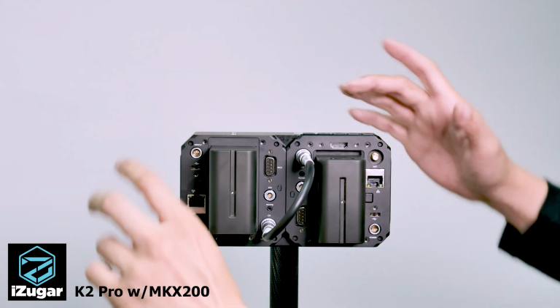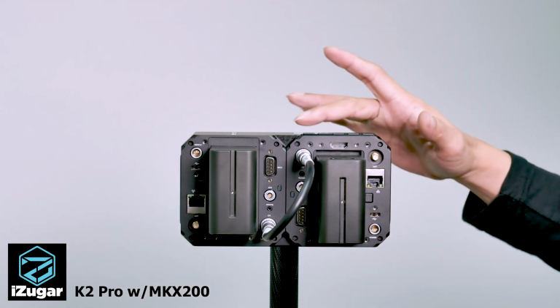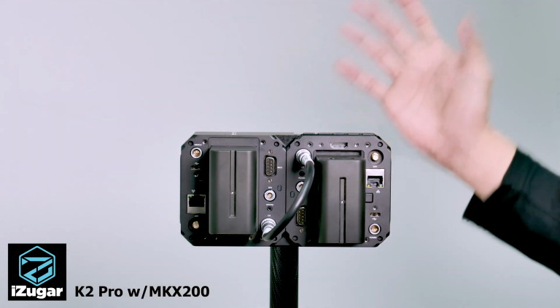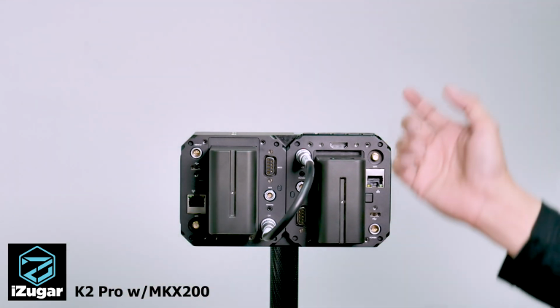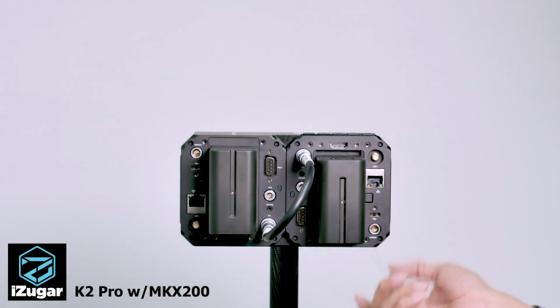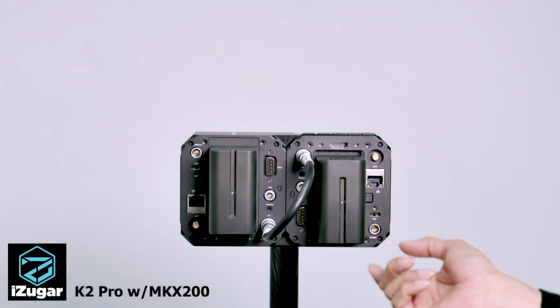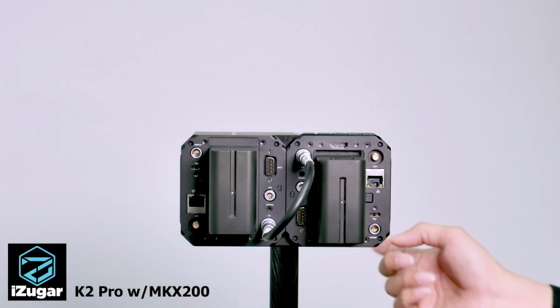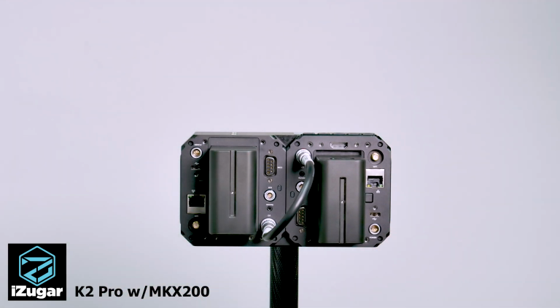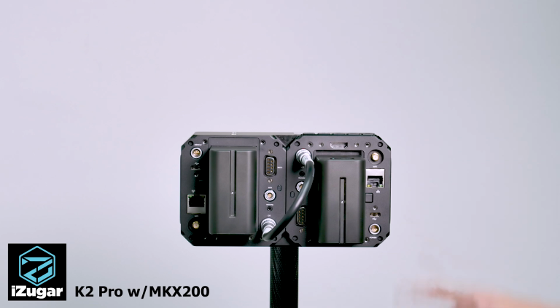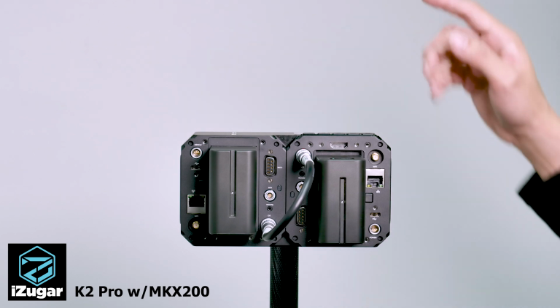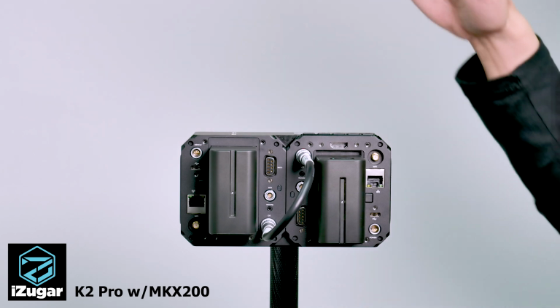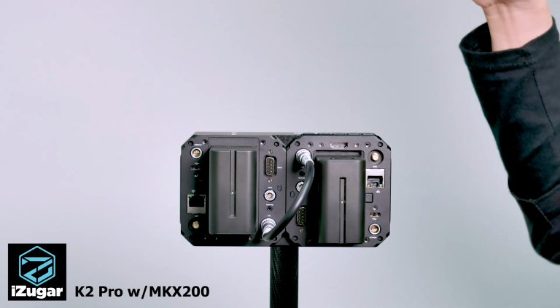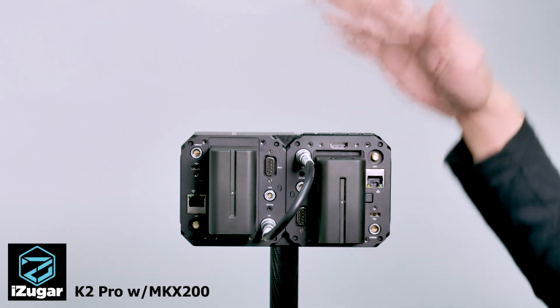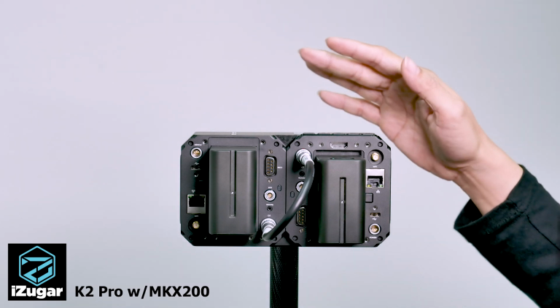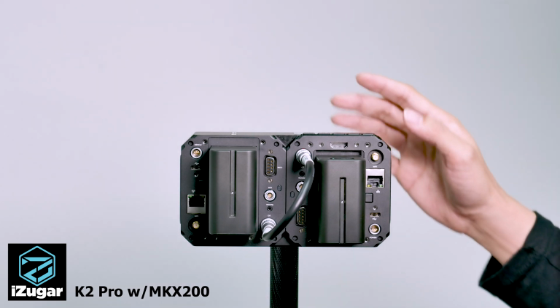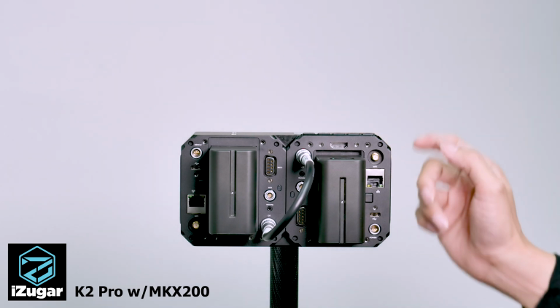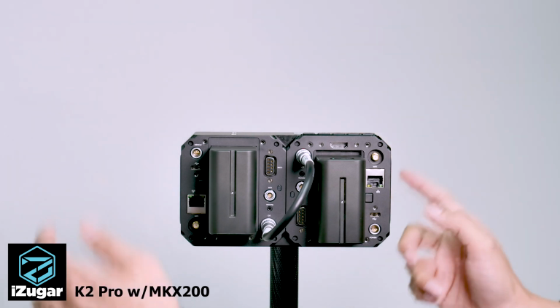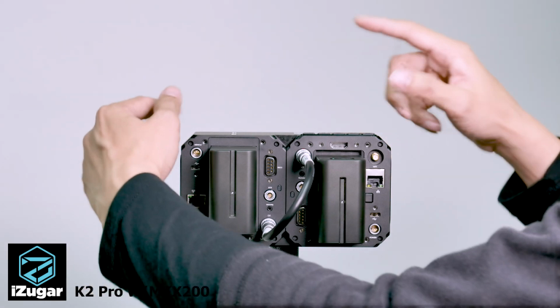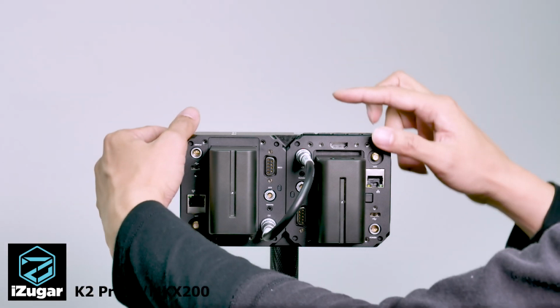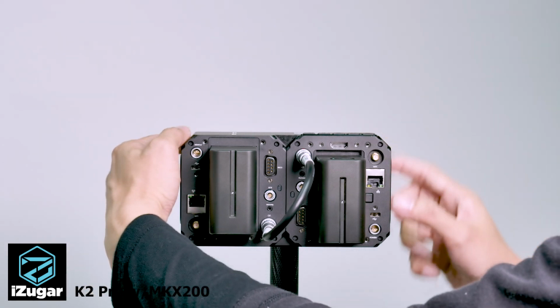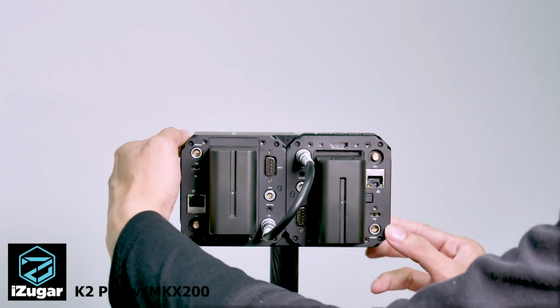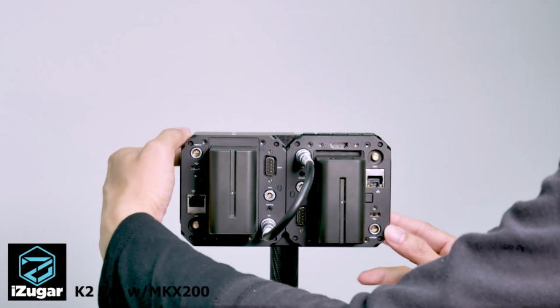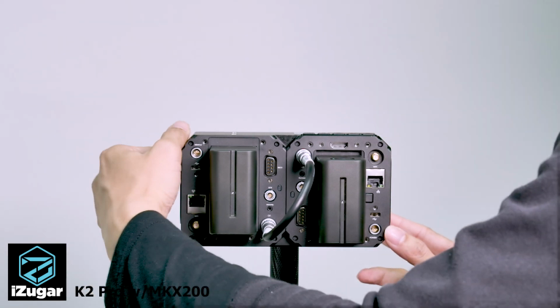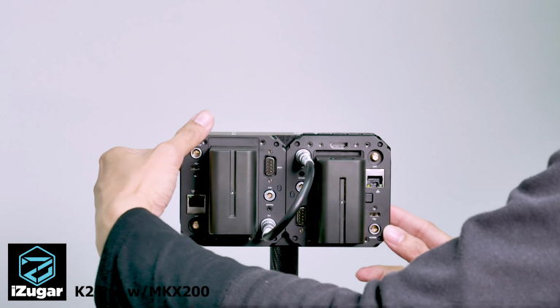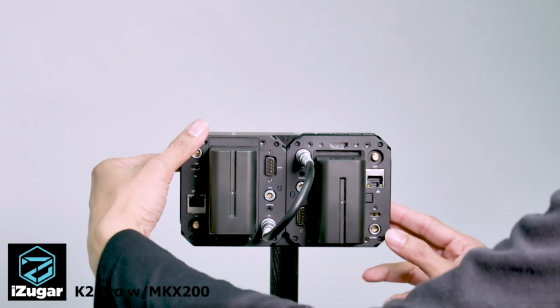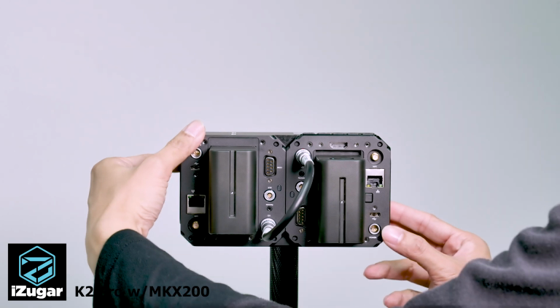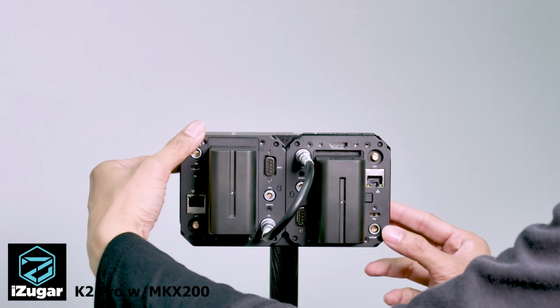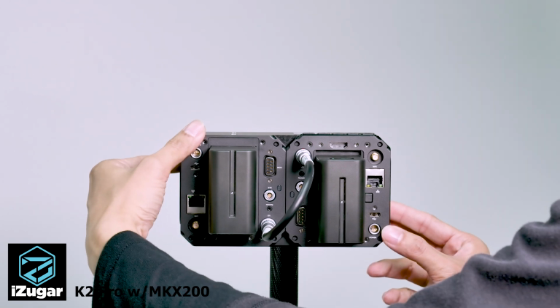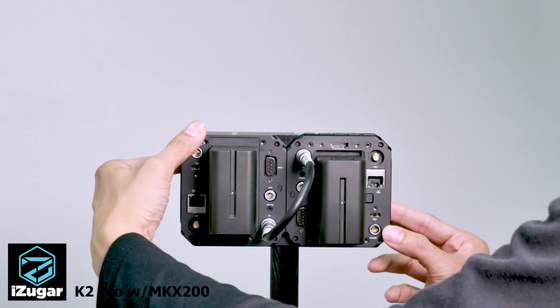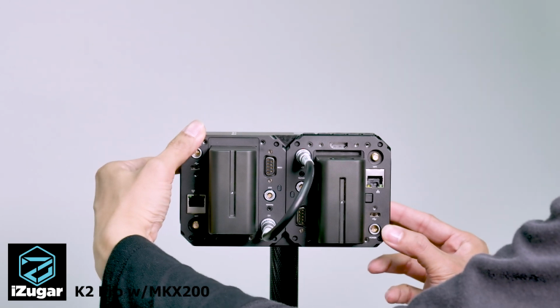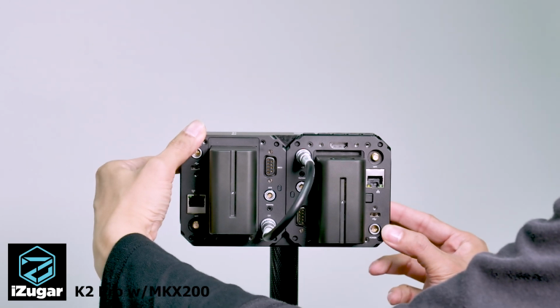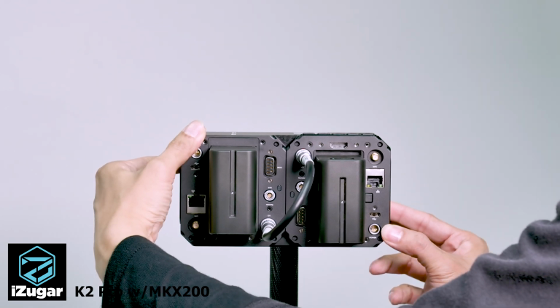Okay, this is good to go. Because this is a pre-production unit, we have to power it up by holding the two power buttons at the same time.